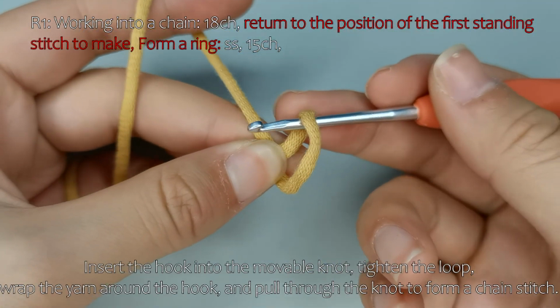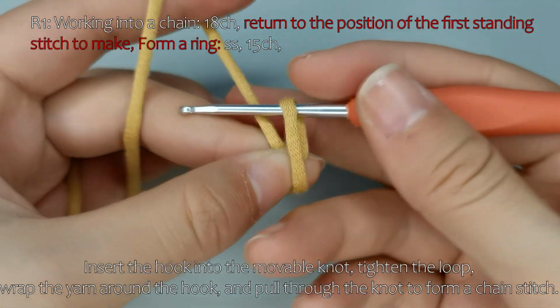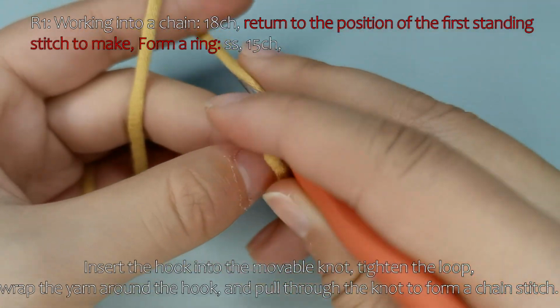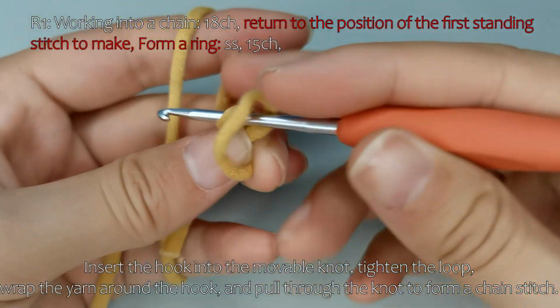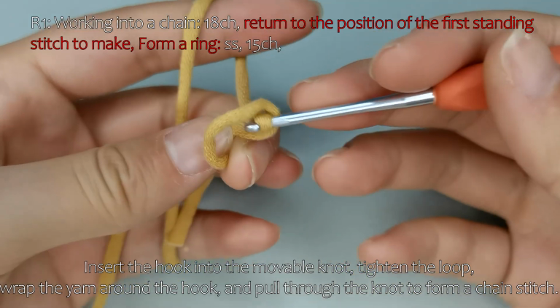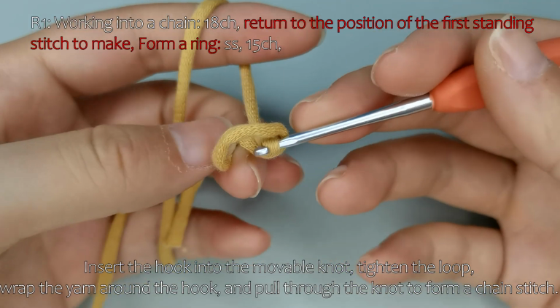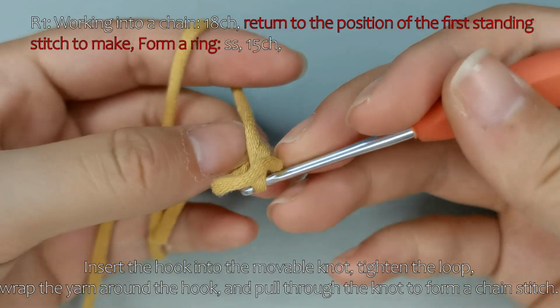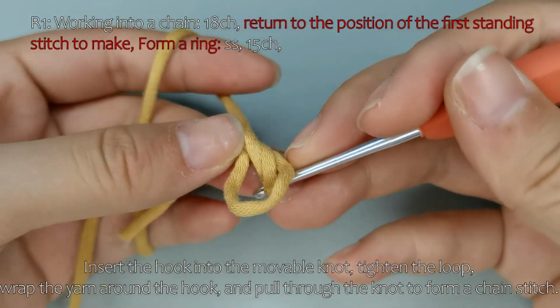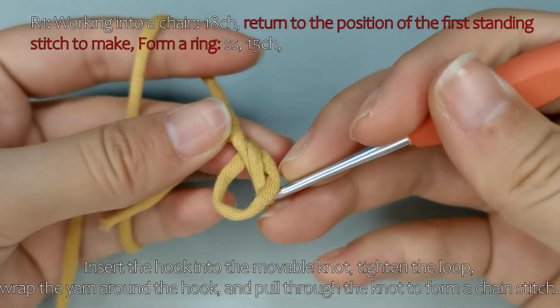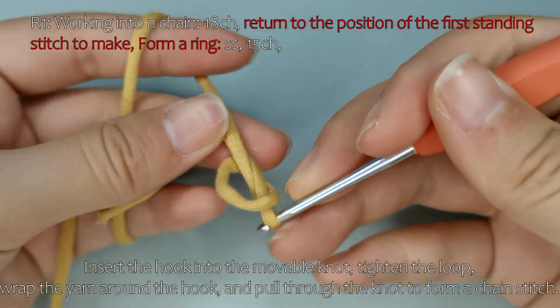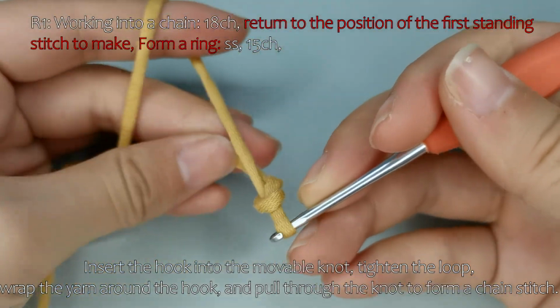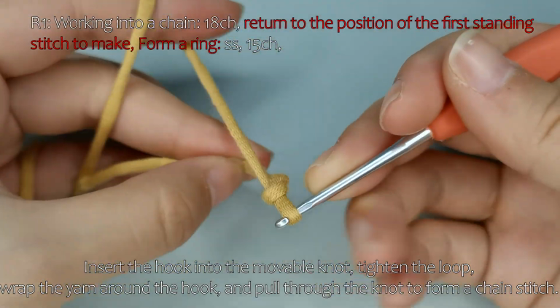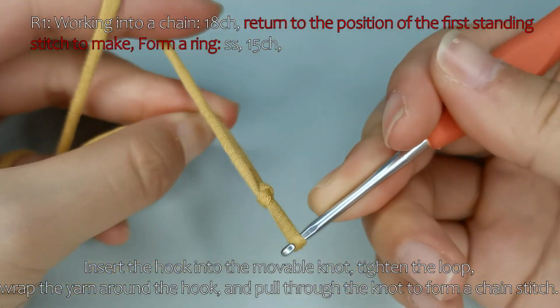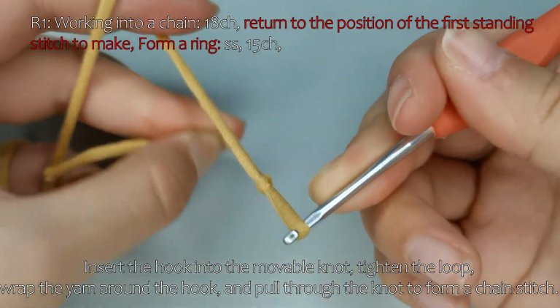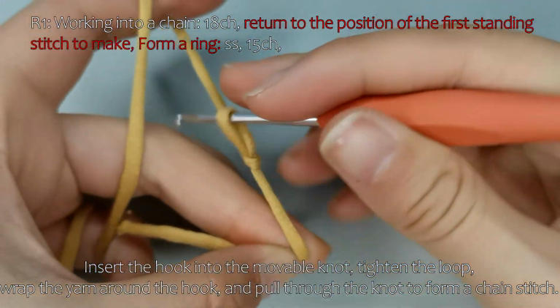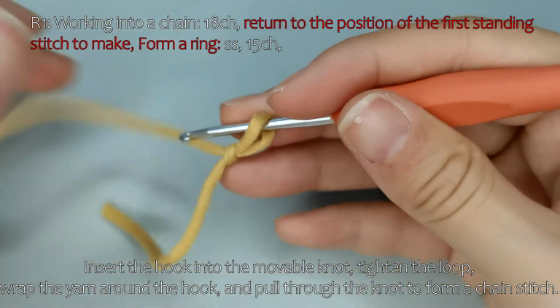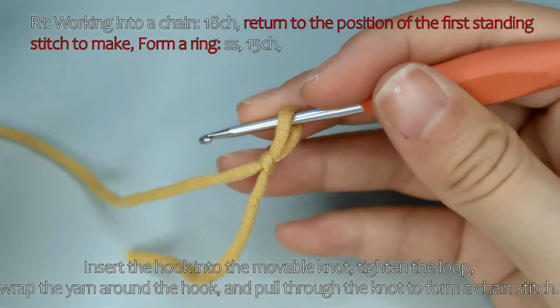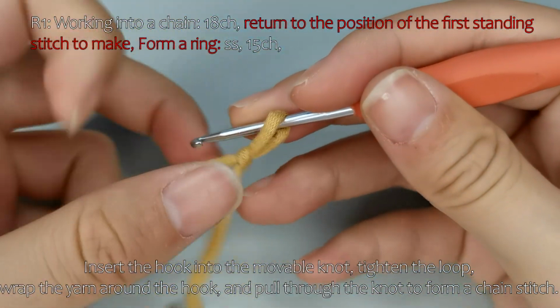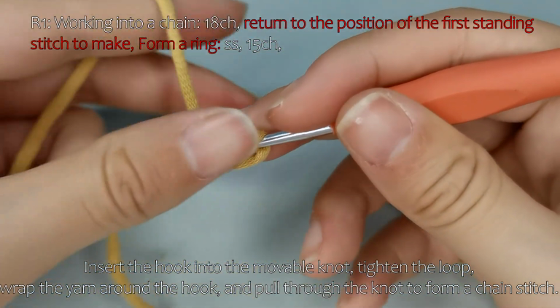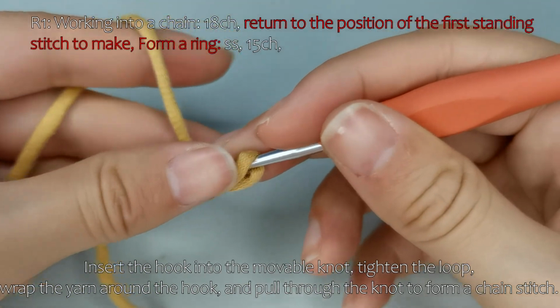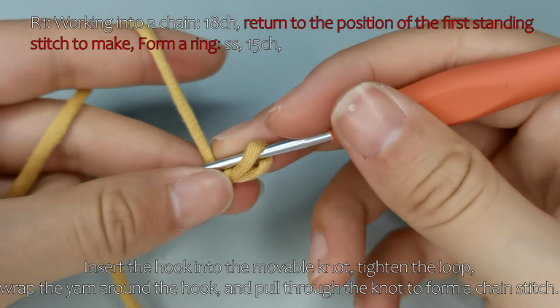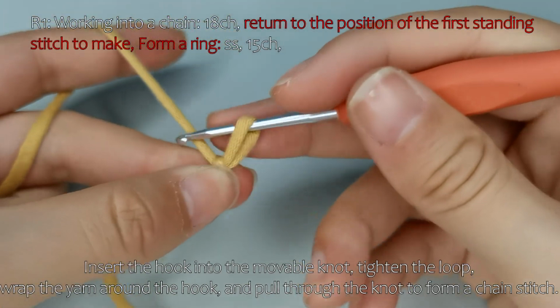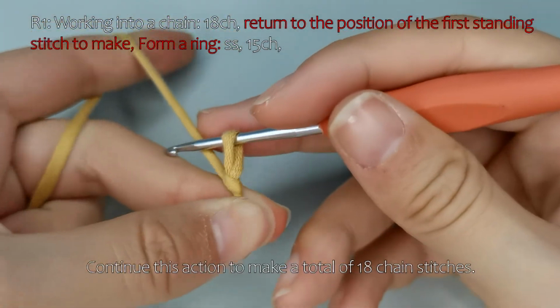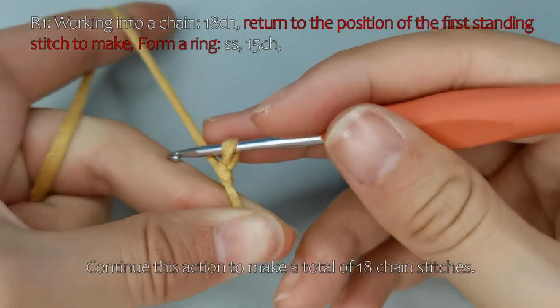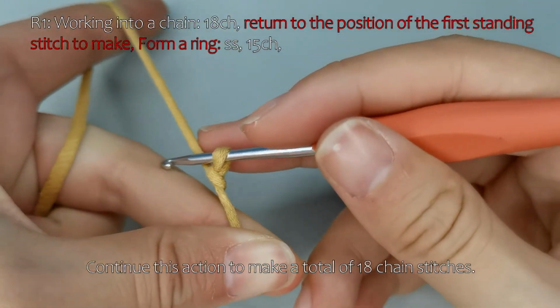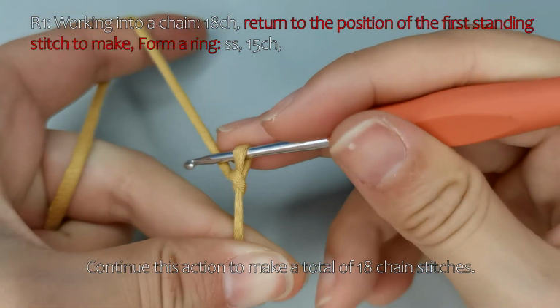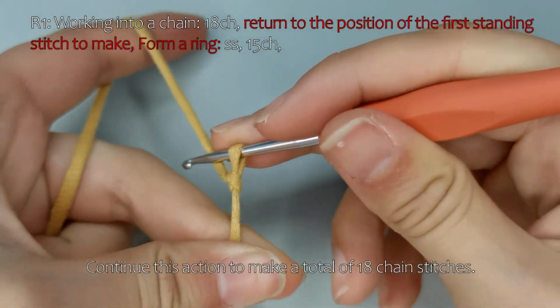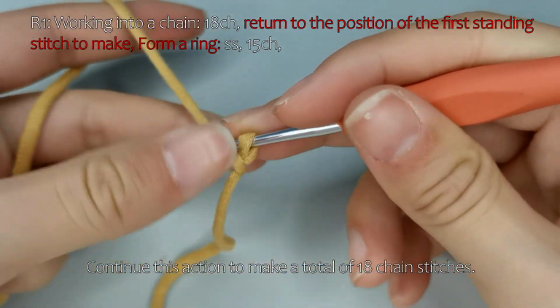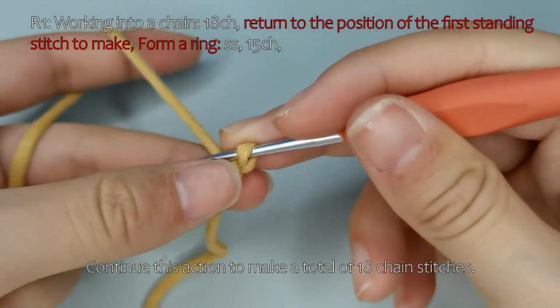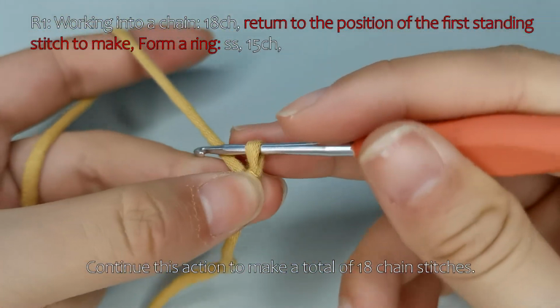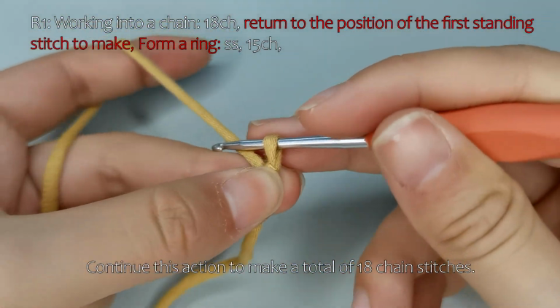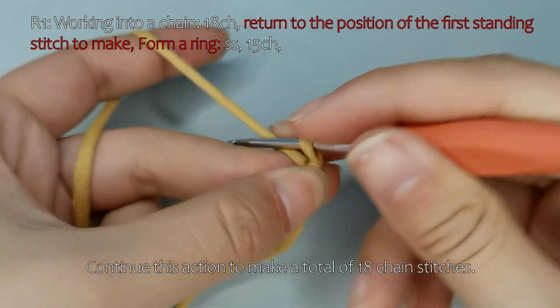Insert the hook into the movable knot, tighten the loop, wrap the yarn around the hook, and pull through the knot to form a chain stitch. Continue this action to make a total of 18 chain stitches.